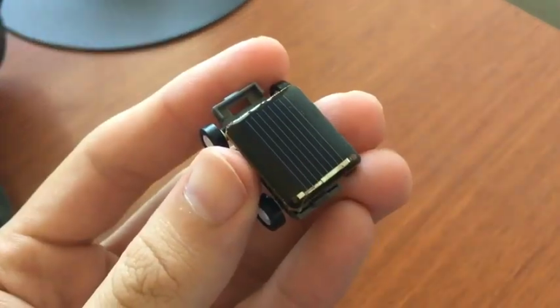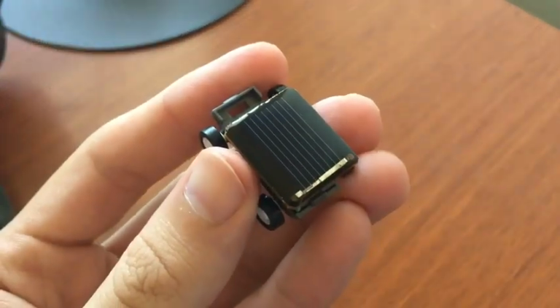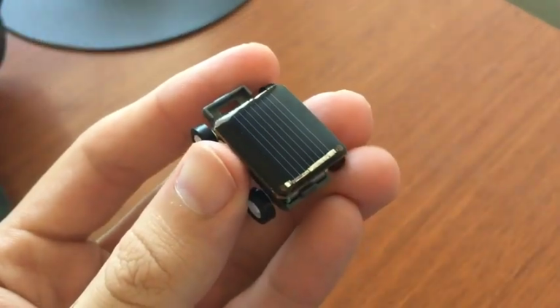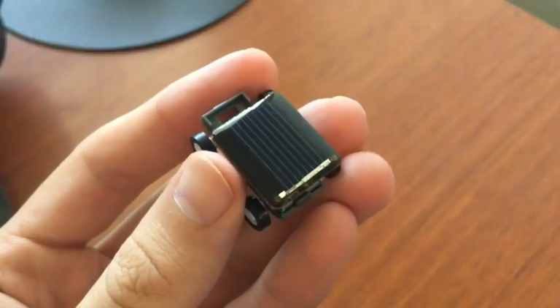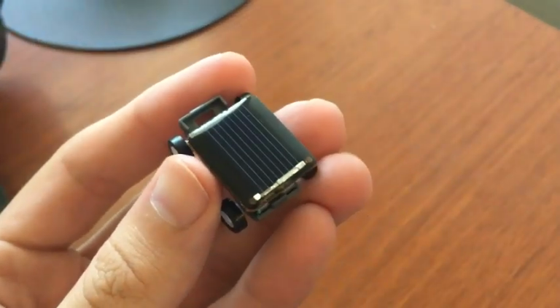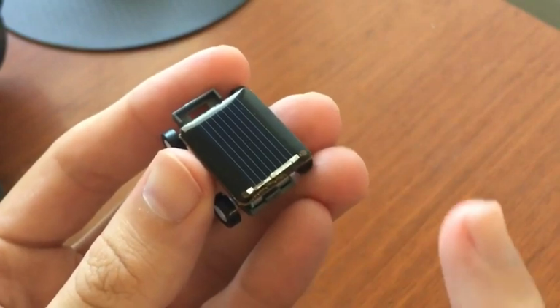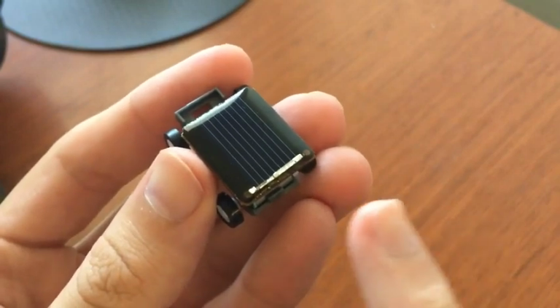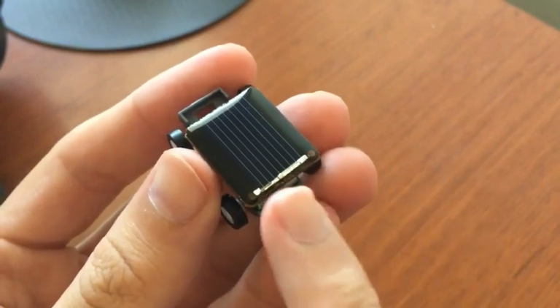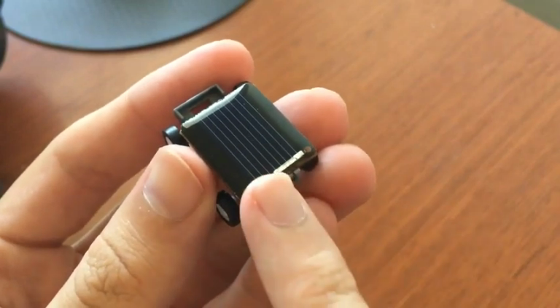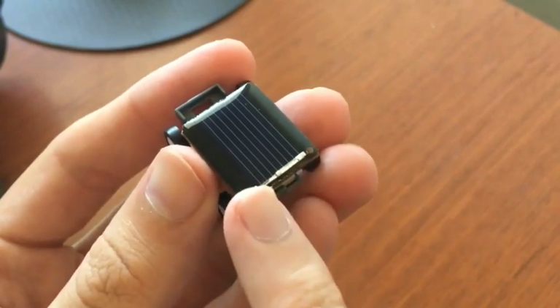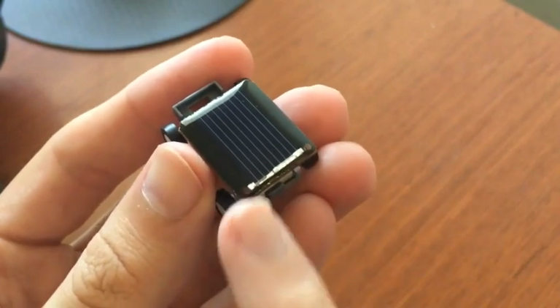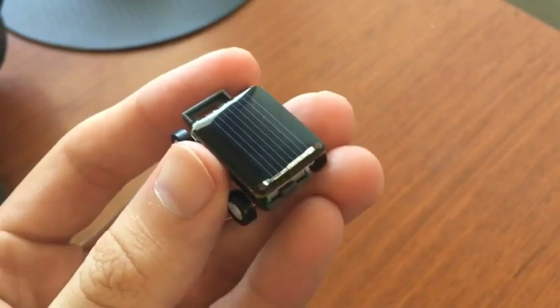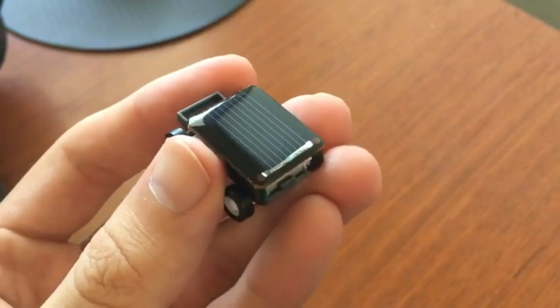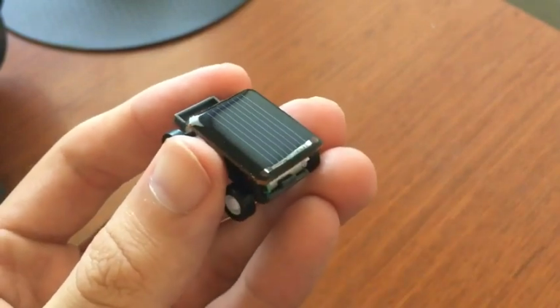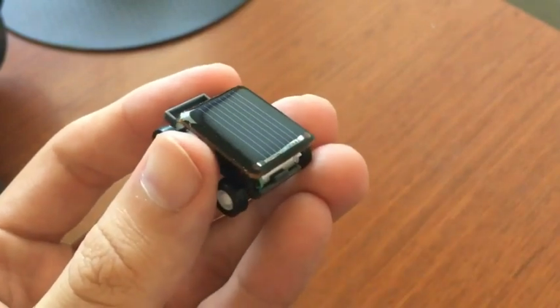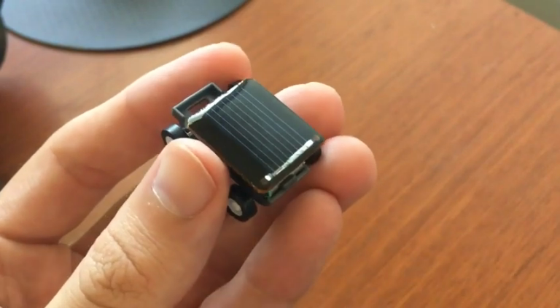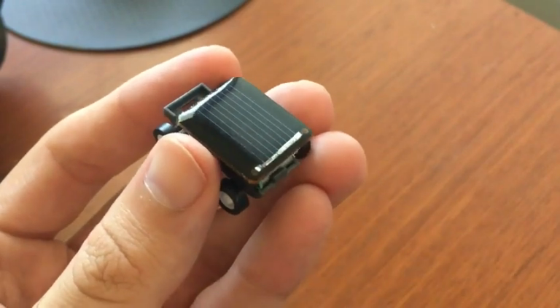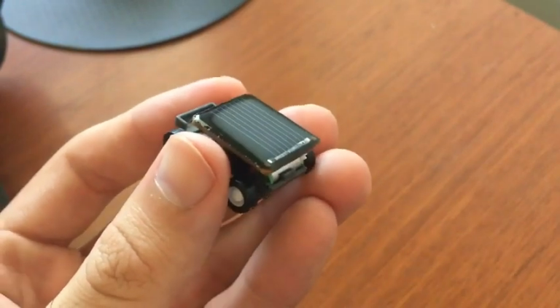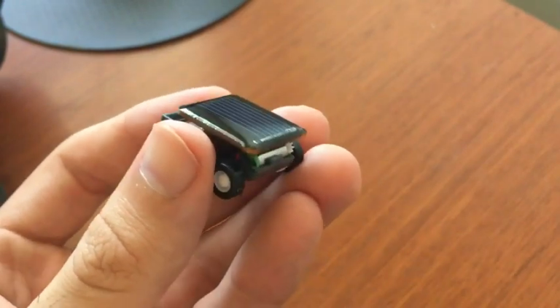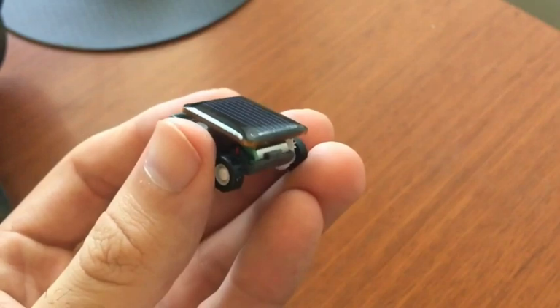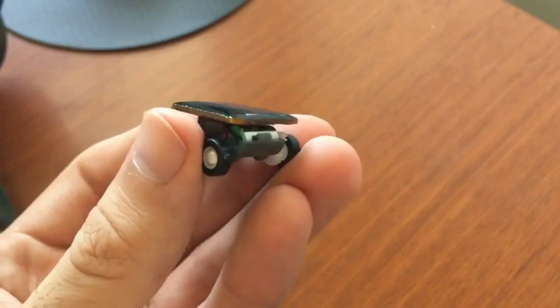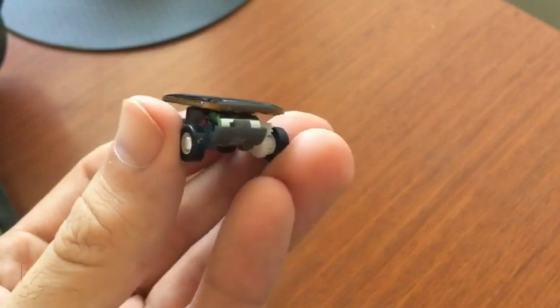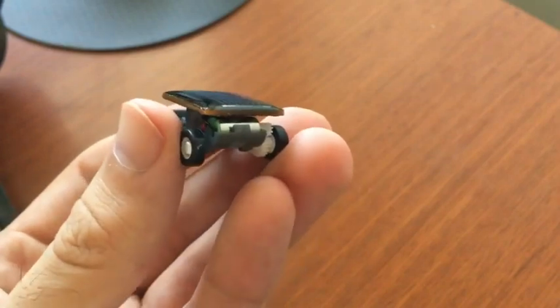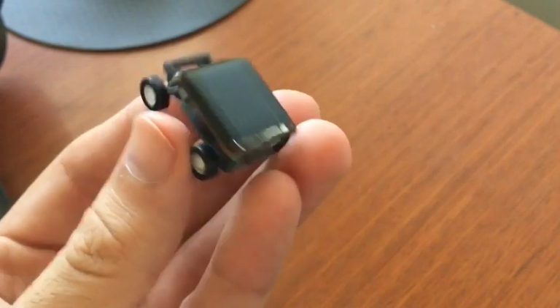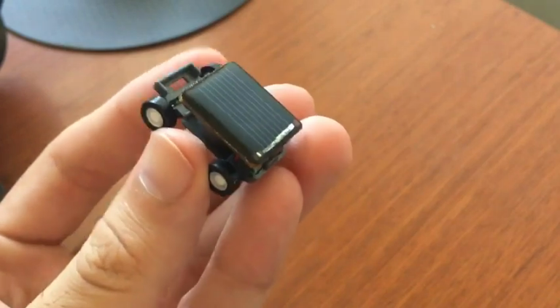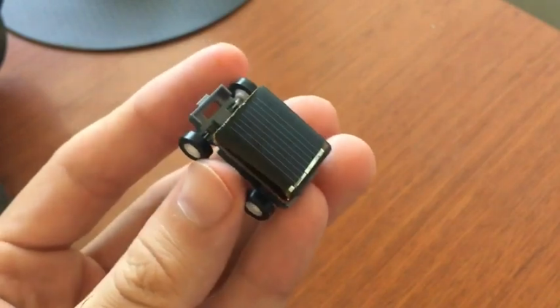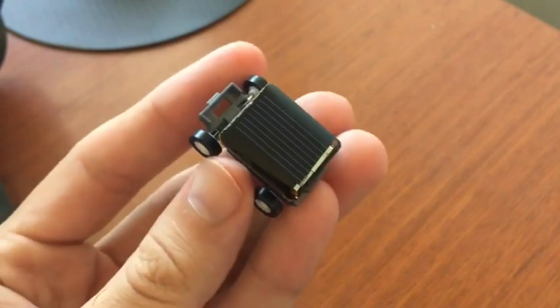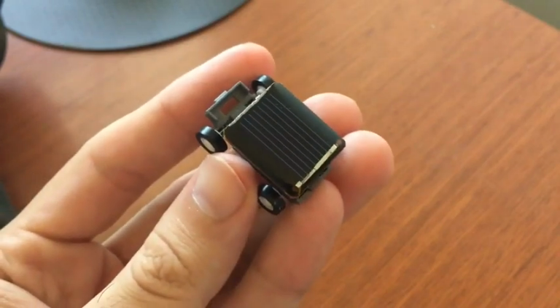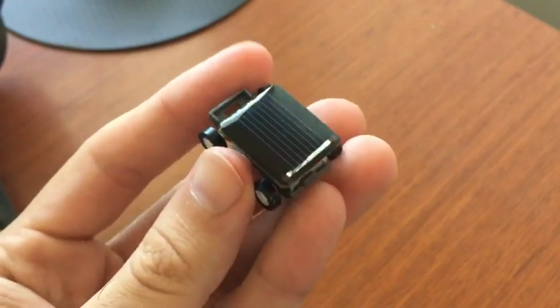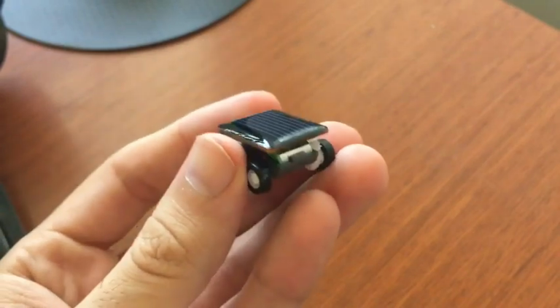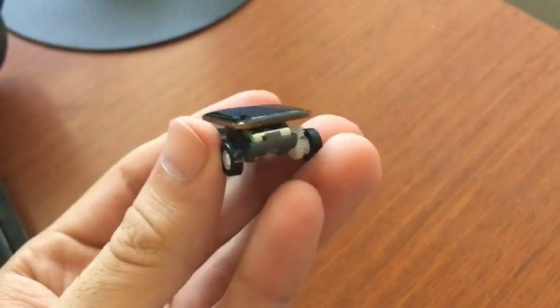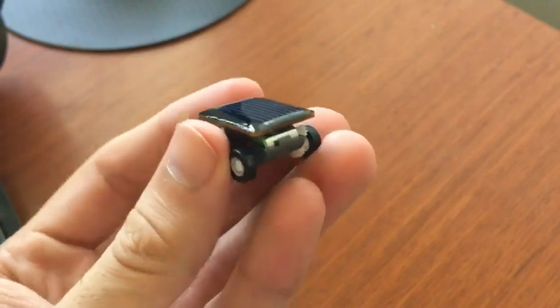And here's a closer look at it. This right here is the solar panel — that's where it gets the energy from the sun and powers the actual motor and engine of this little micro car.